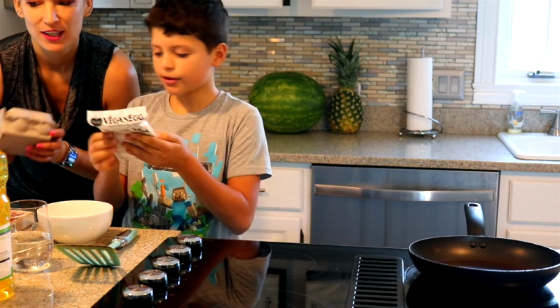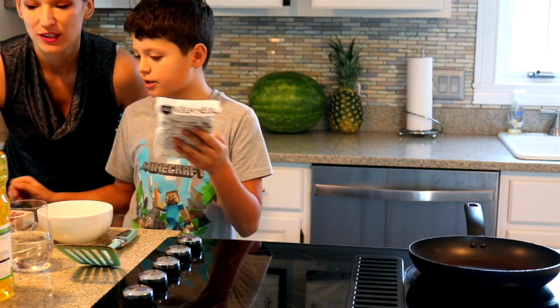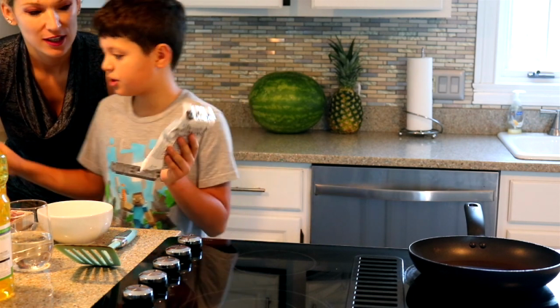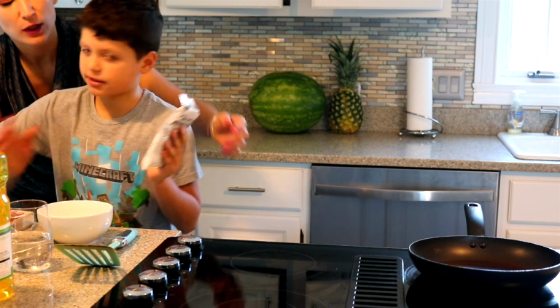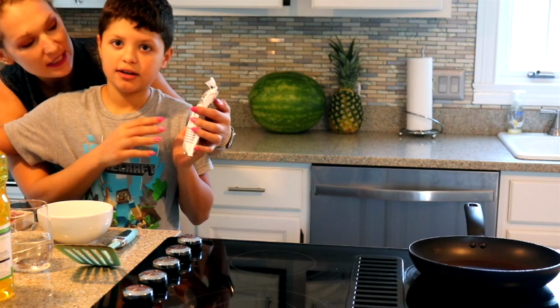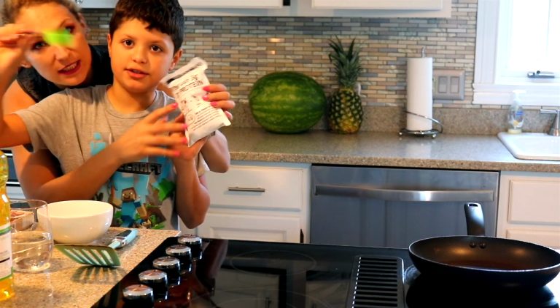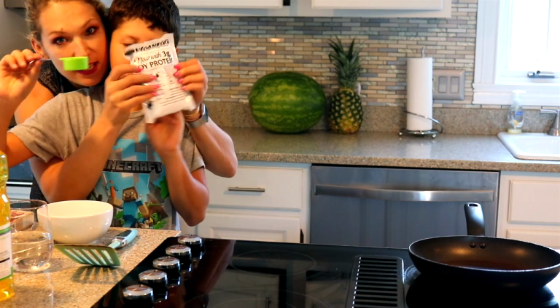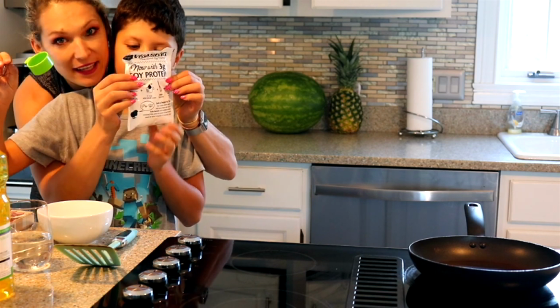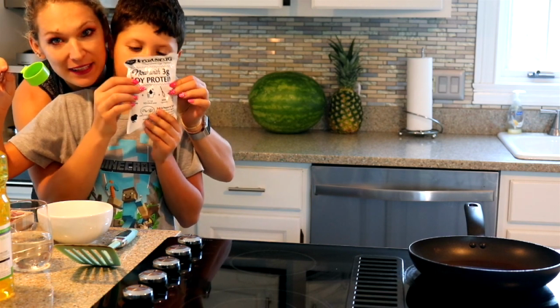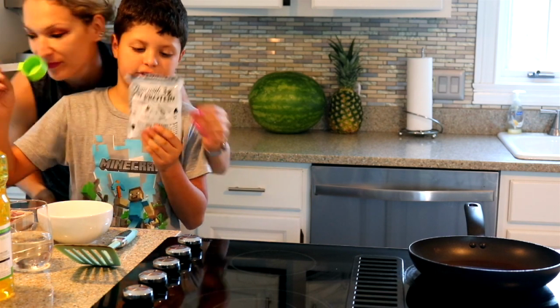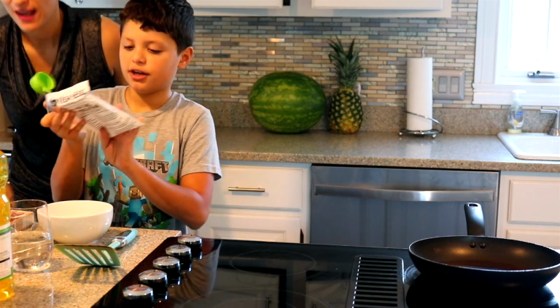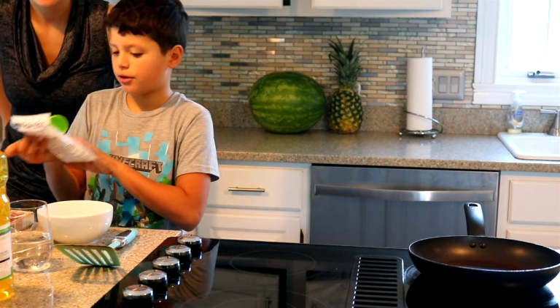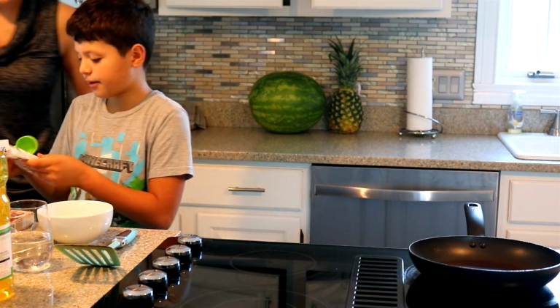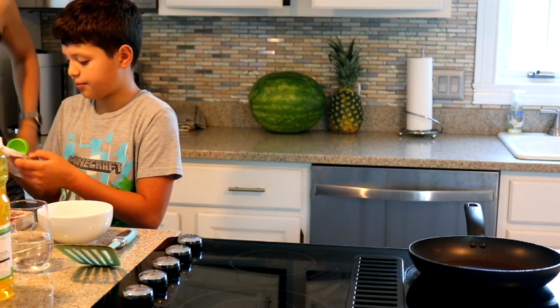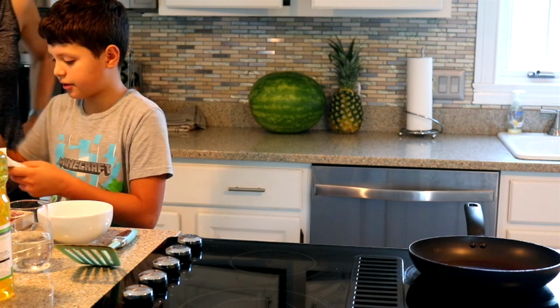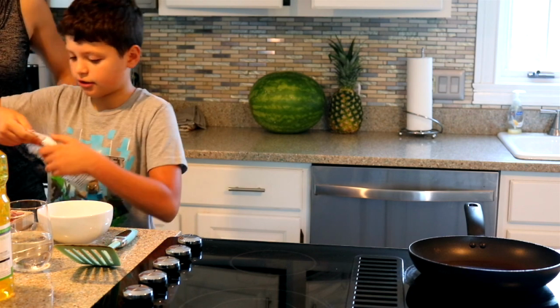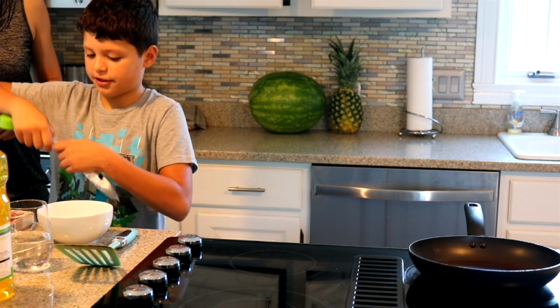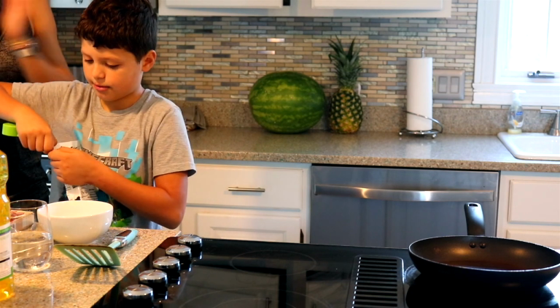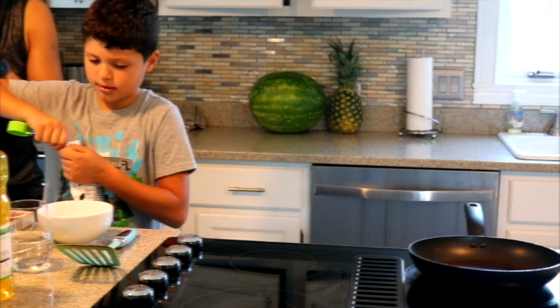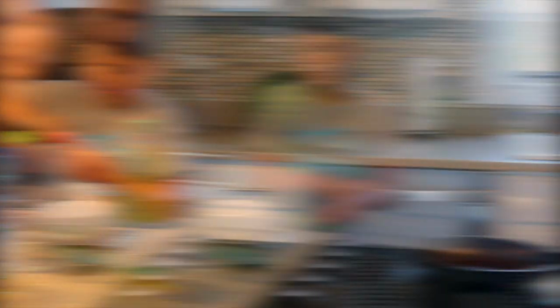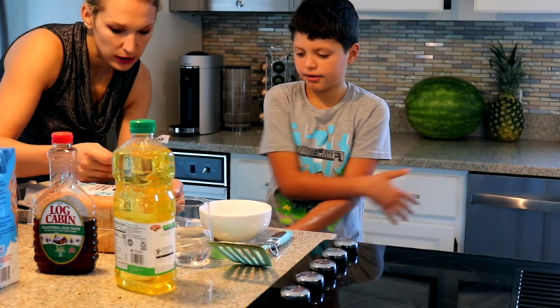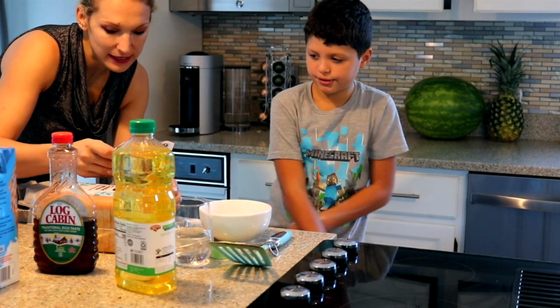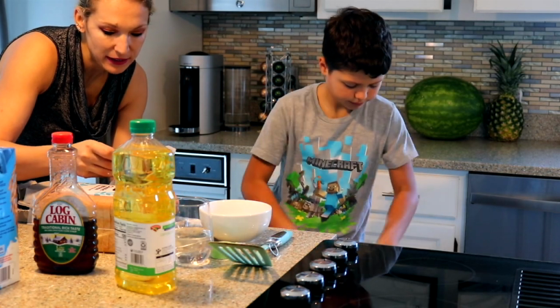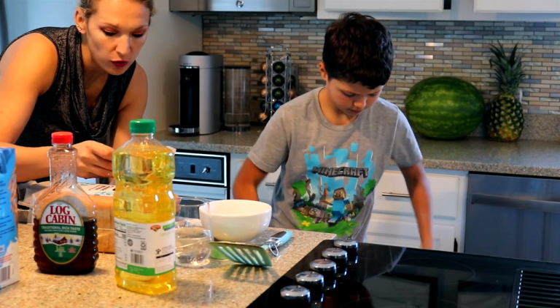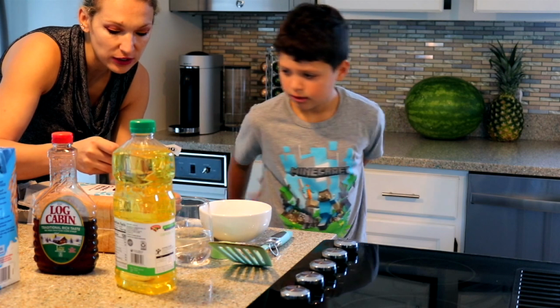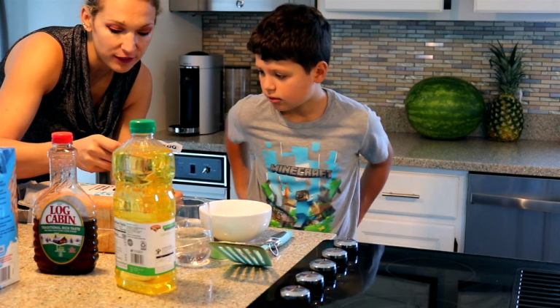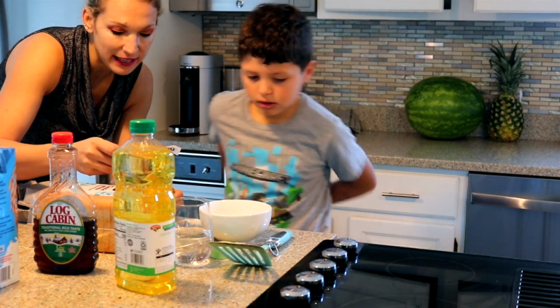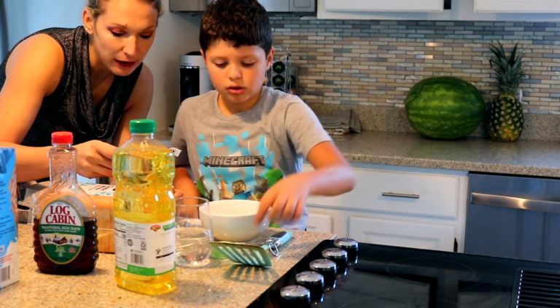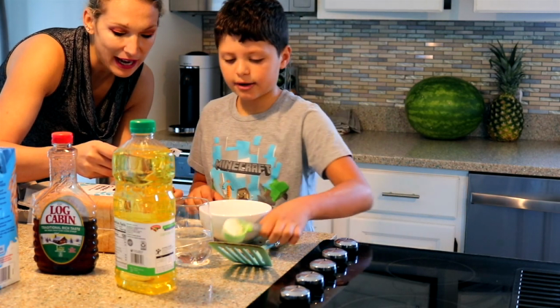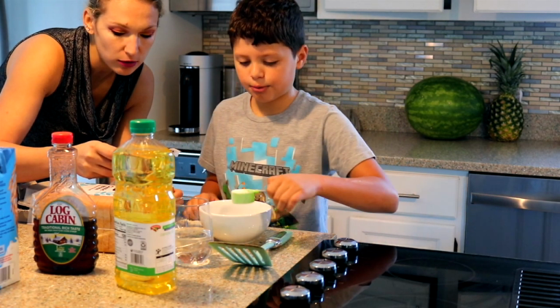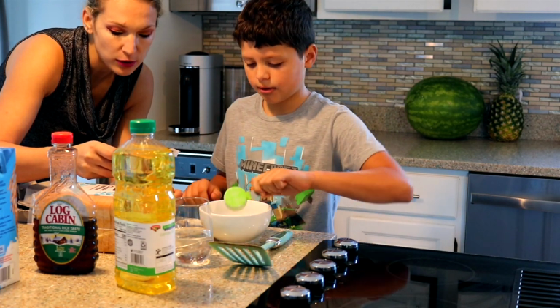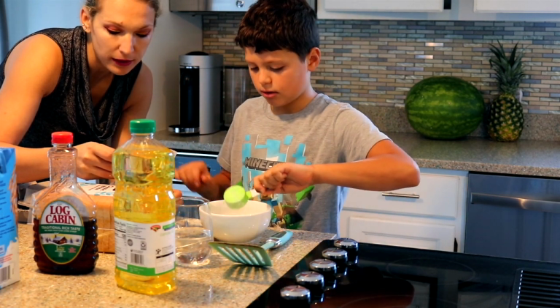So we need two teaspoons. This is egg, right? Yeah, it's egg. So we already have a teaspoon, so let's open this up. It says: in a medium bowl, whisk together vegan egg powder and ice cold almond soy milk.